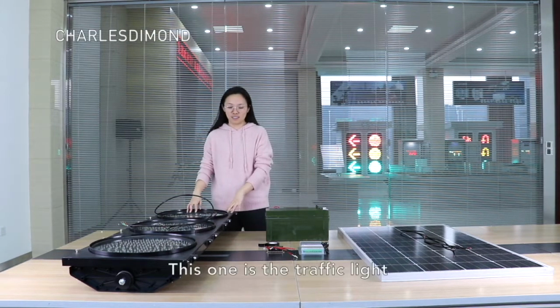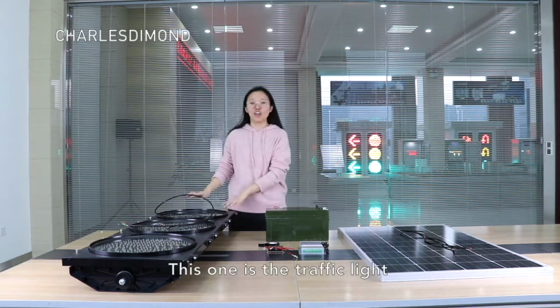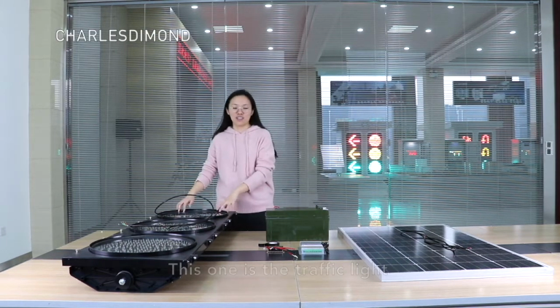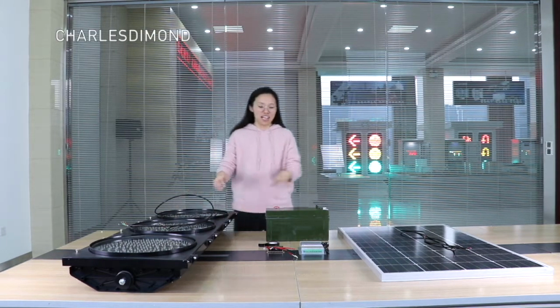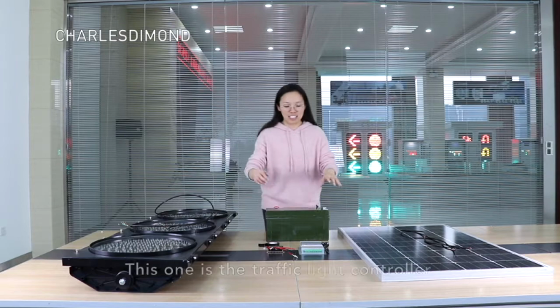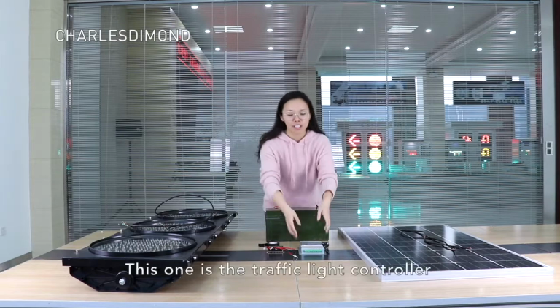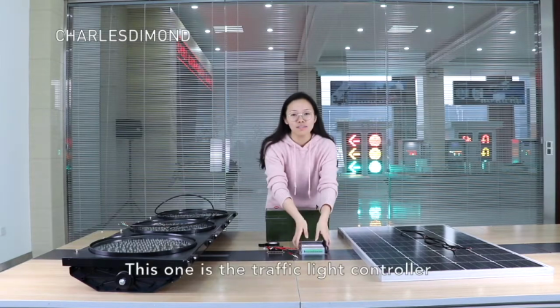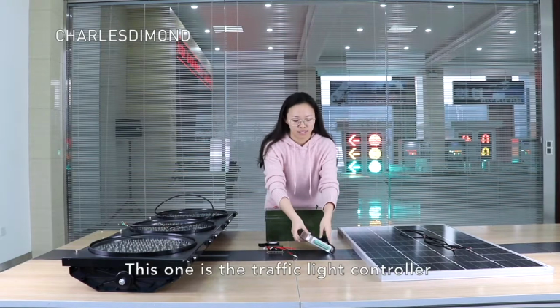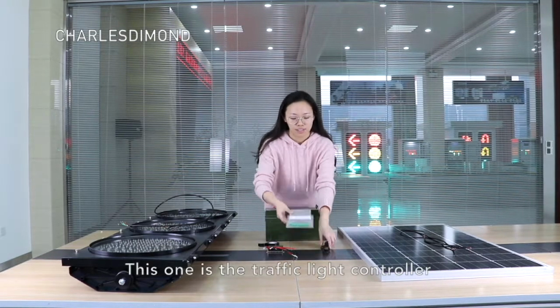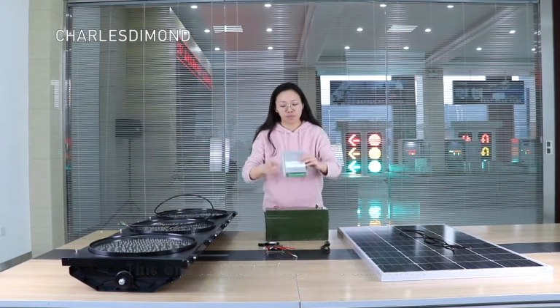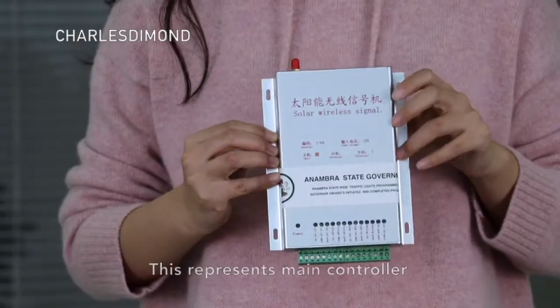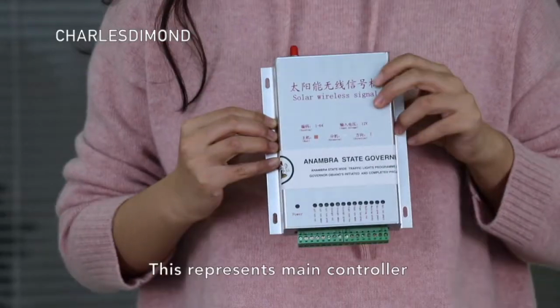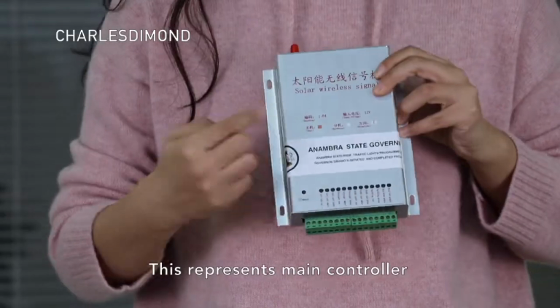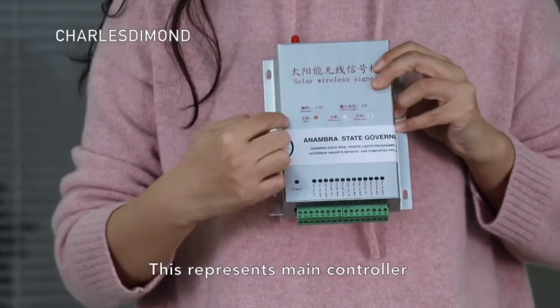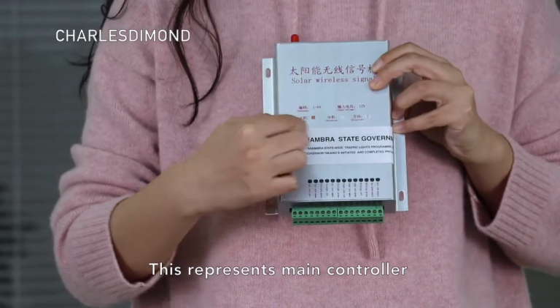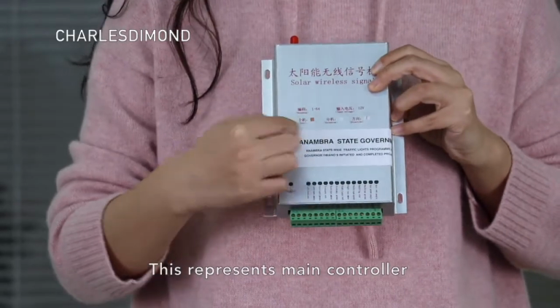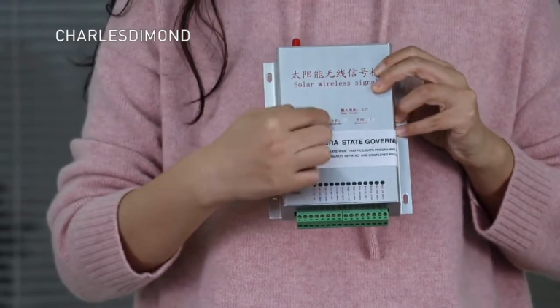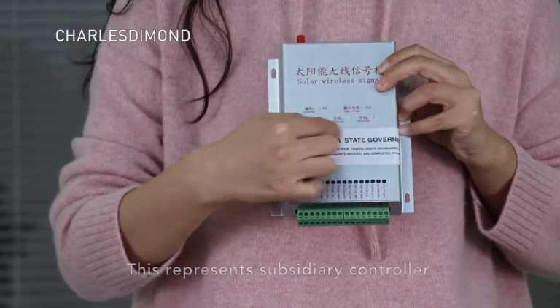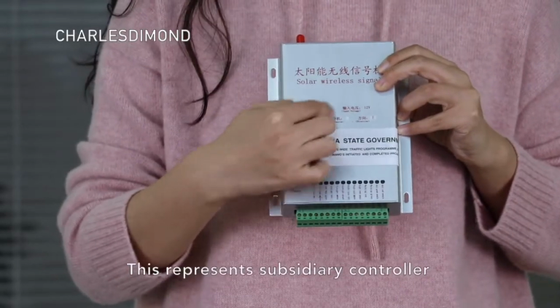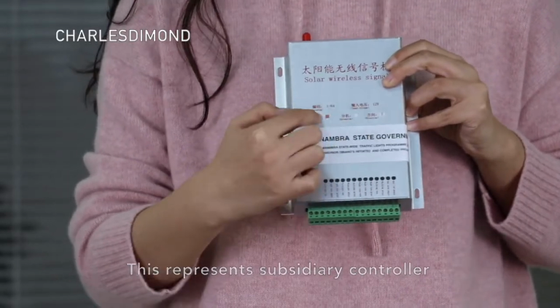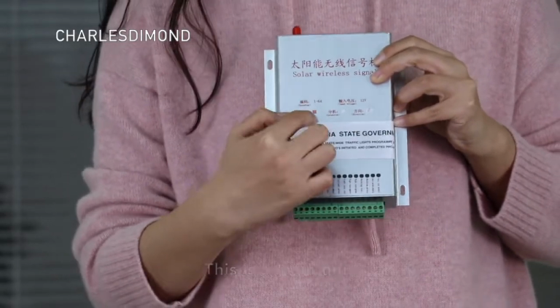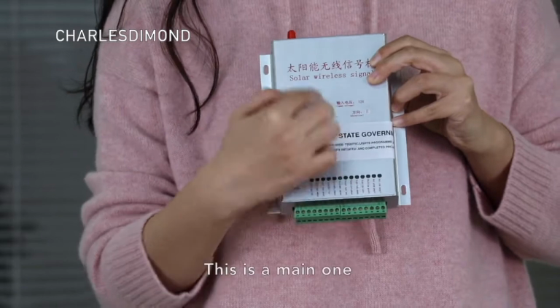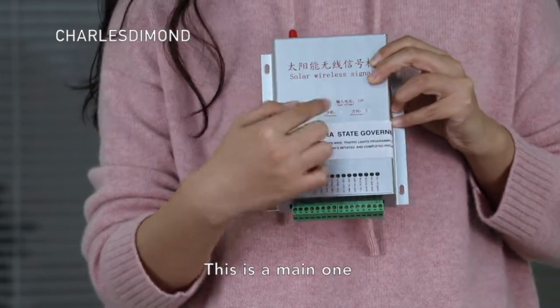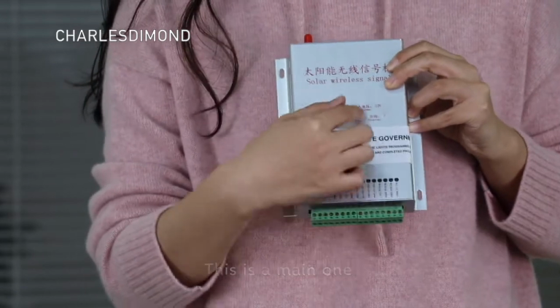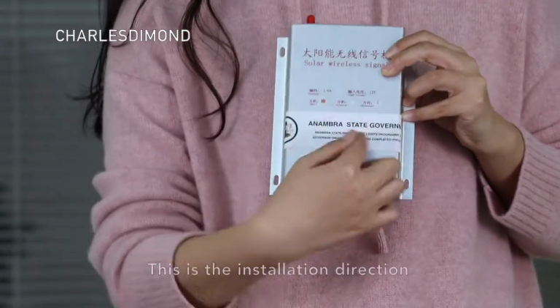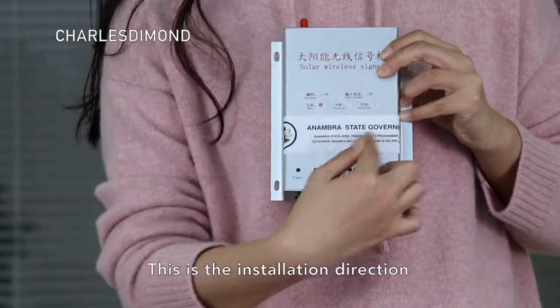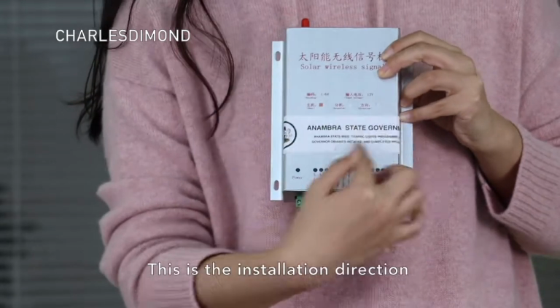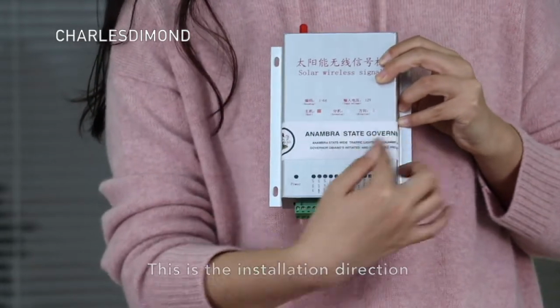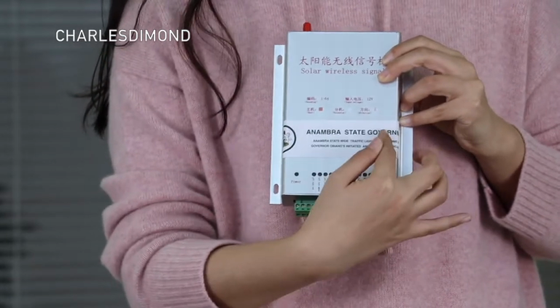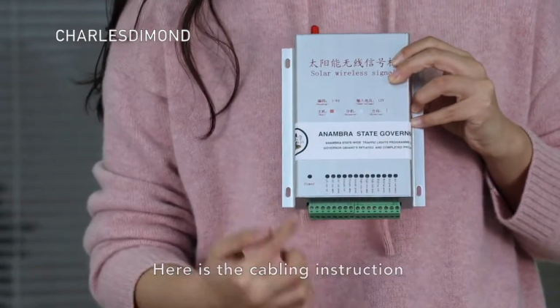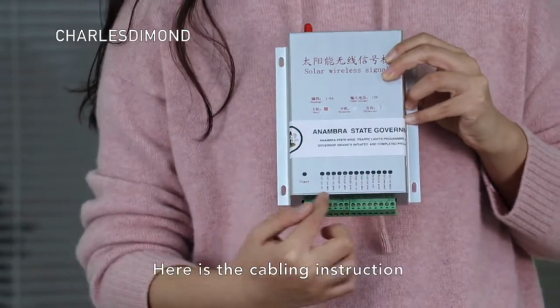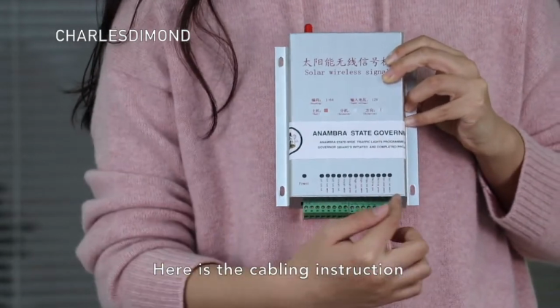This is the traffic light. This is the traffic light controller. This represents the main controller. This represents the subsidiary. This is the installation dimensions and cabling construction.